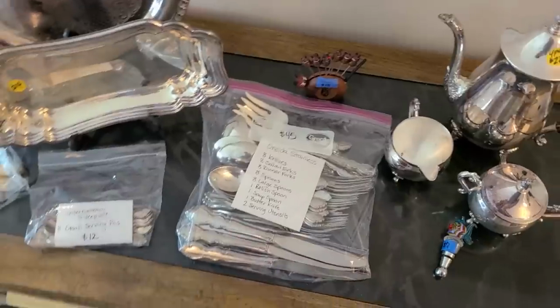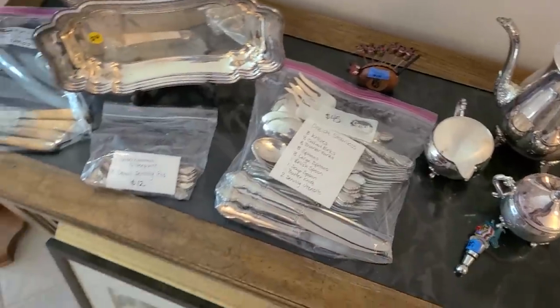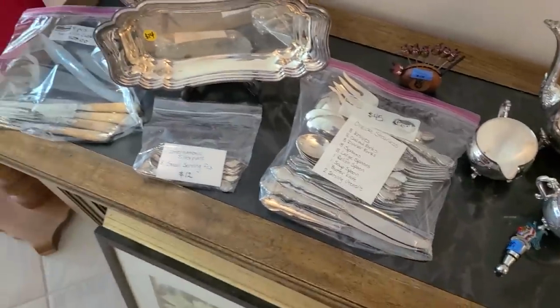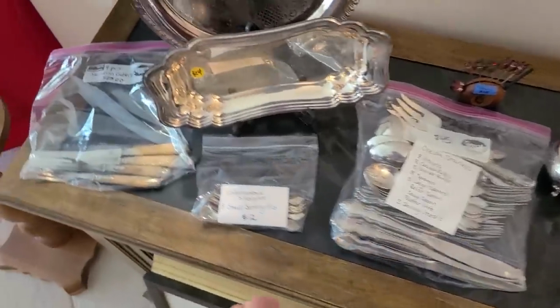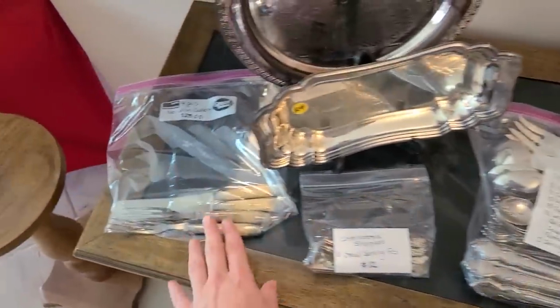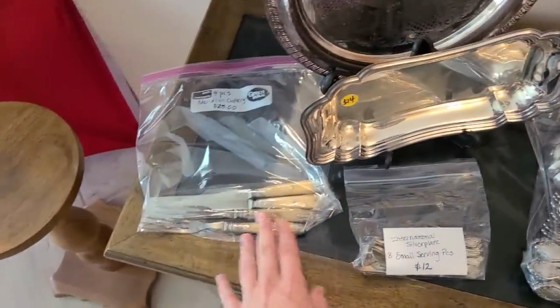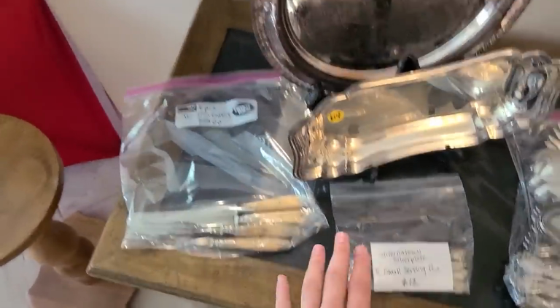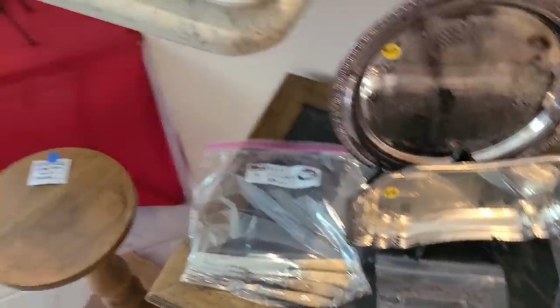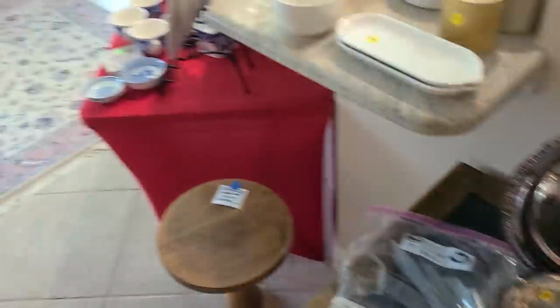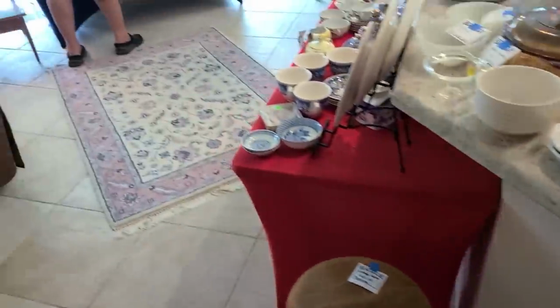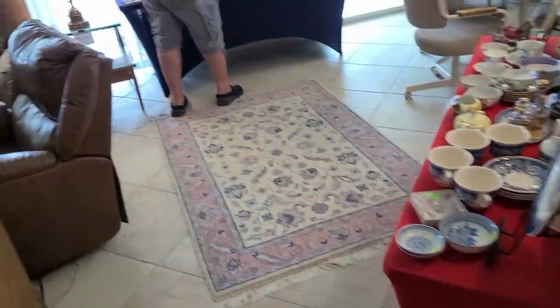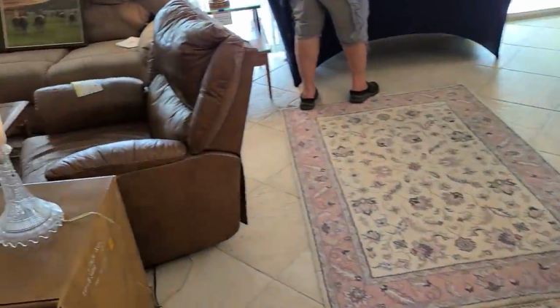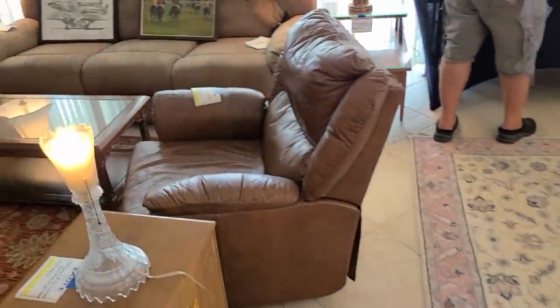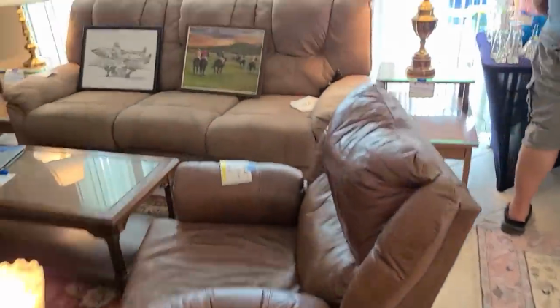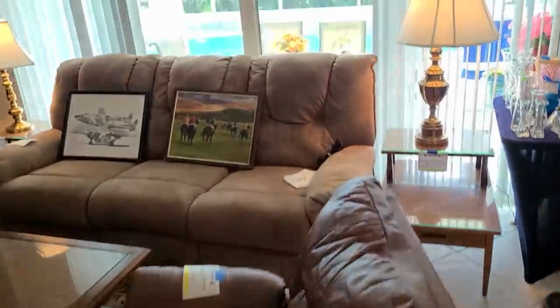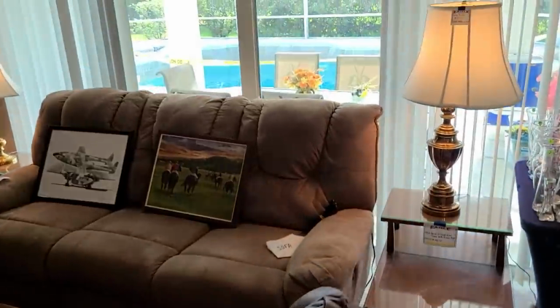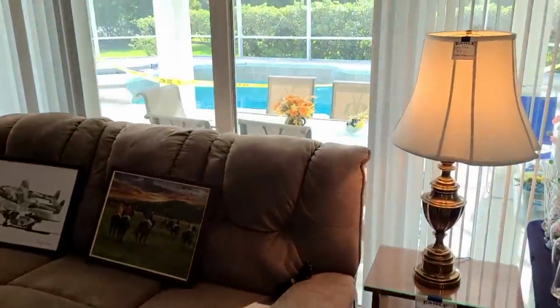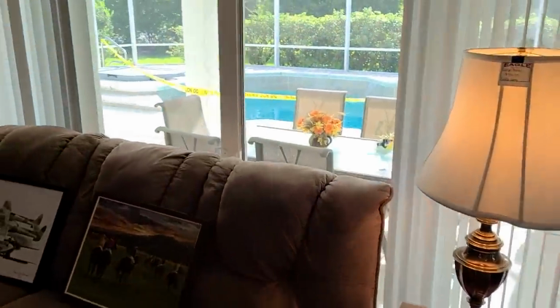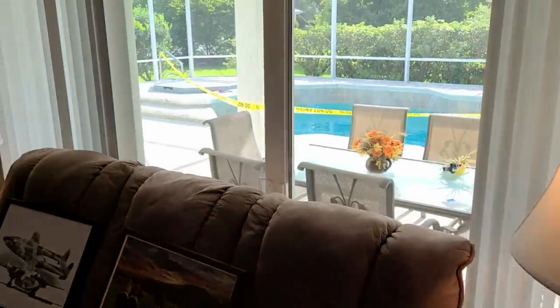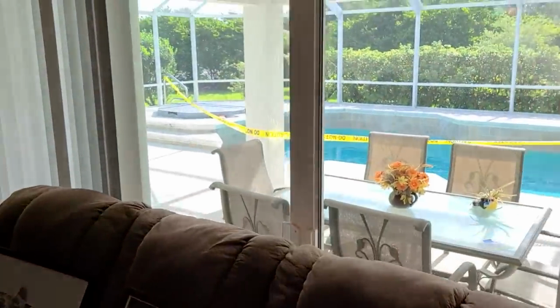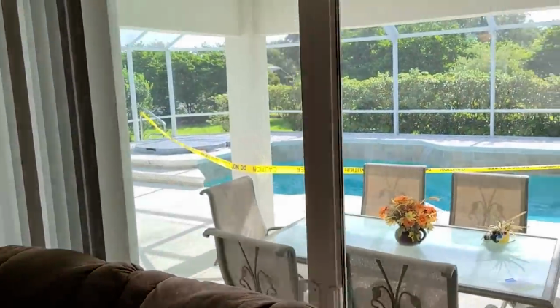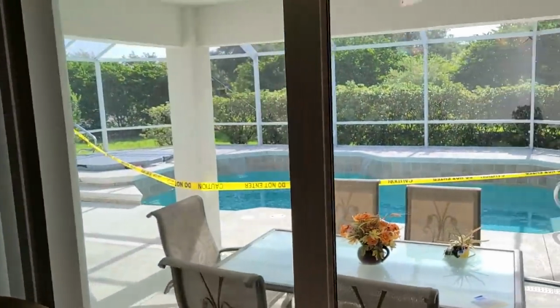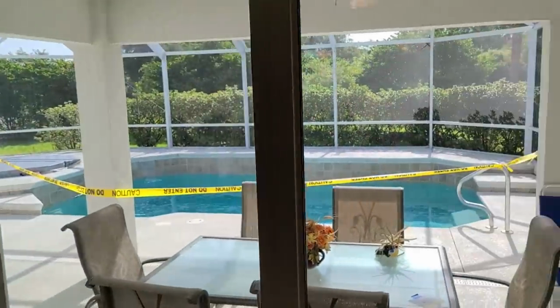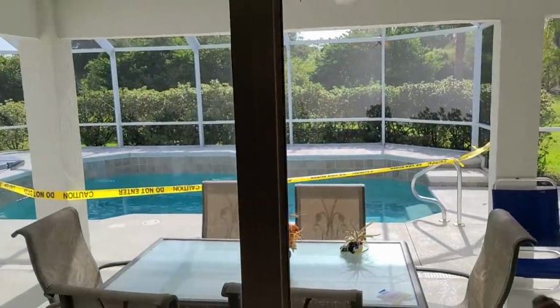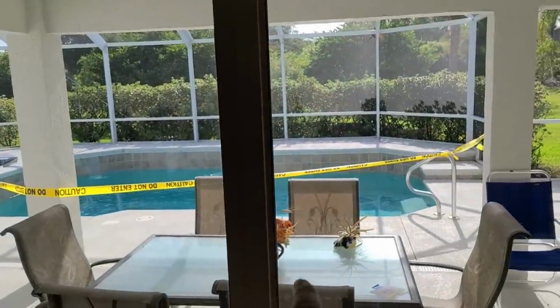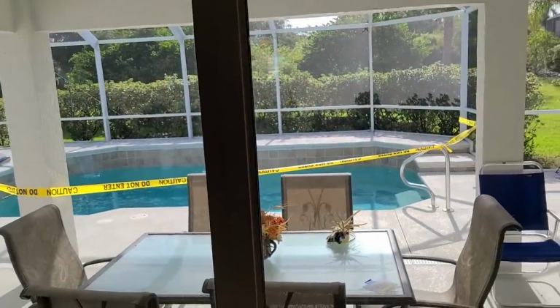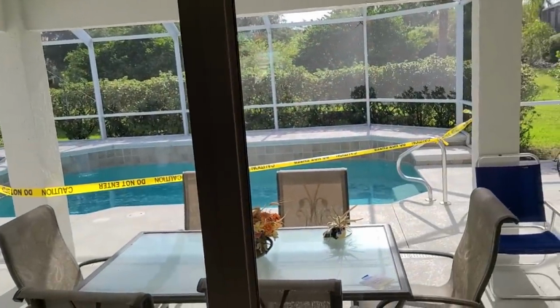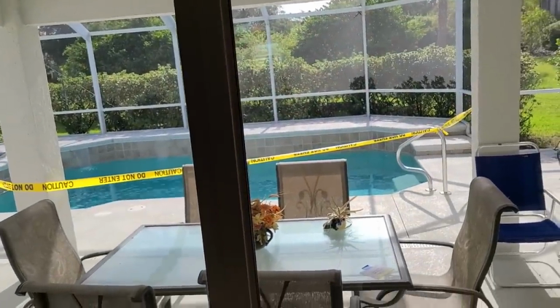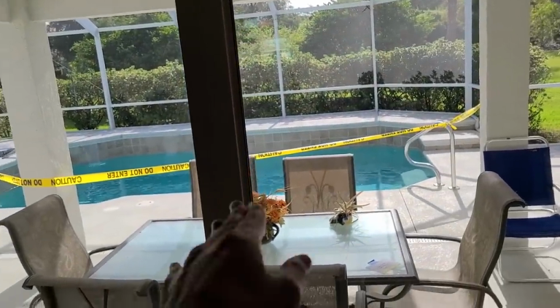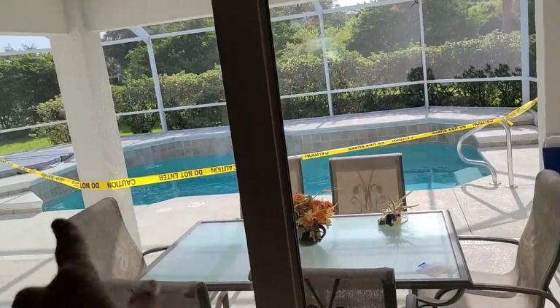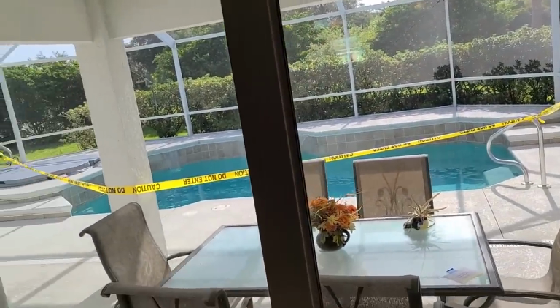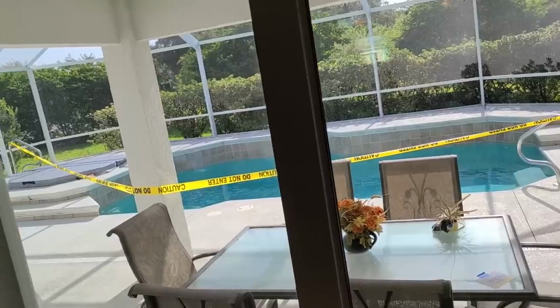I have a set of these I need to sell — not this pattern but I need to sell them. Let me show you — look at the pool over here, it's so pretty. They've got the lanai, the nice pool, and a little hot tub up there.